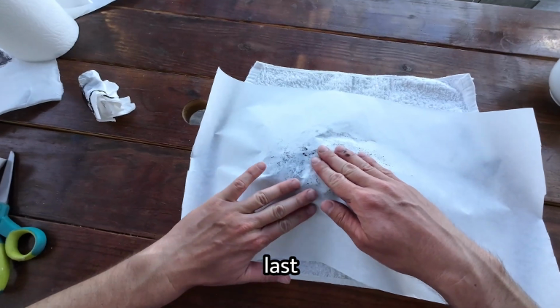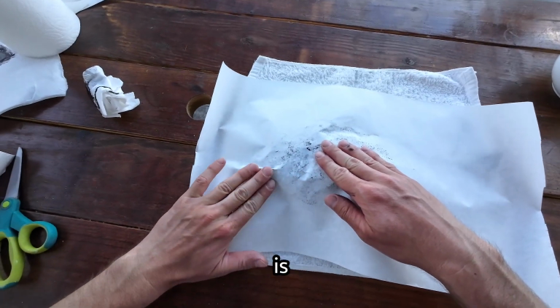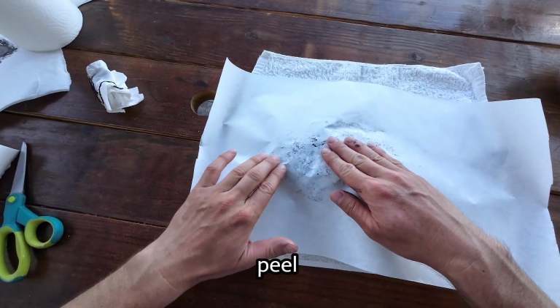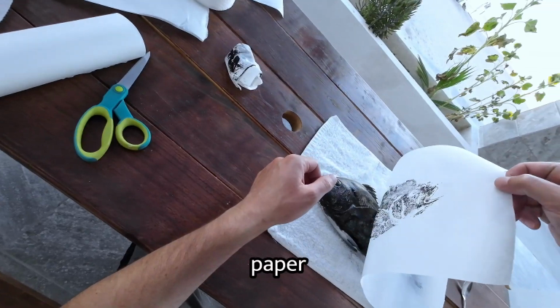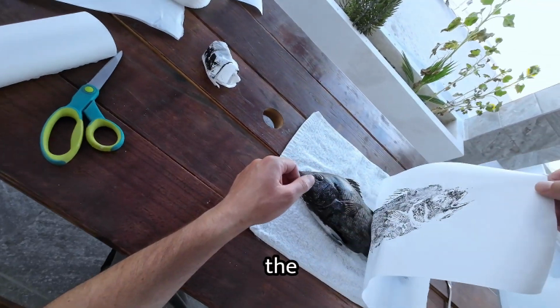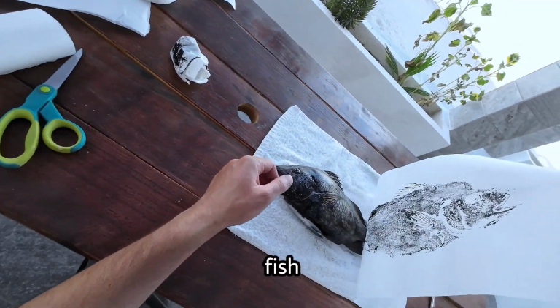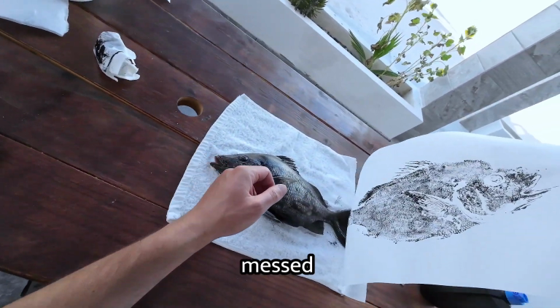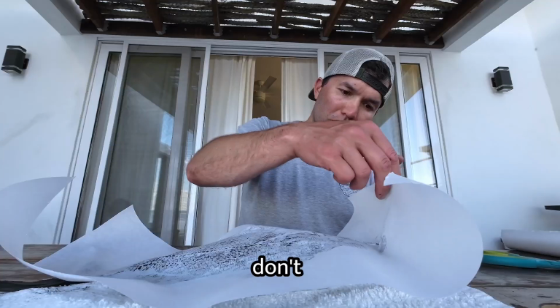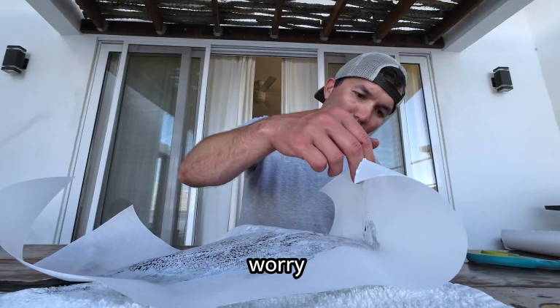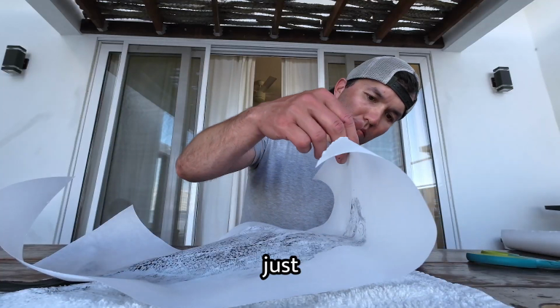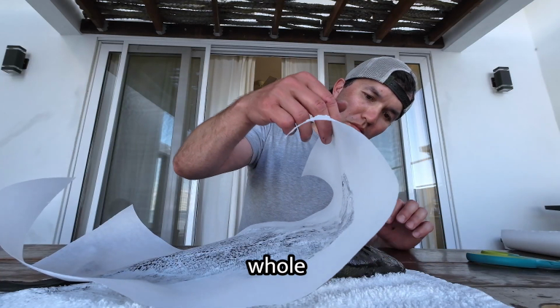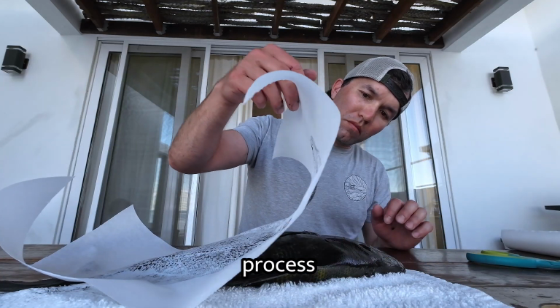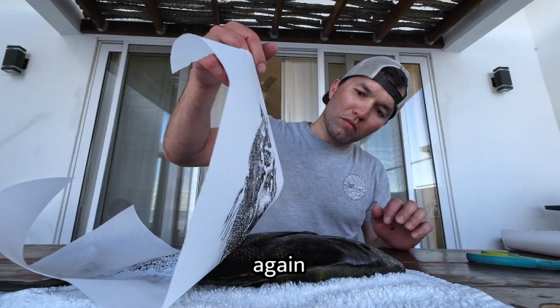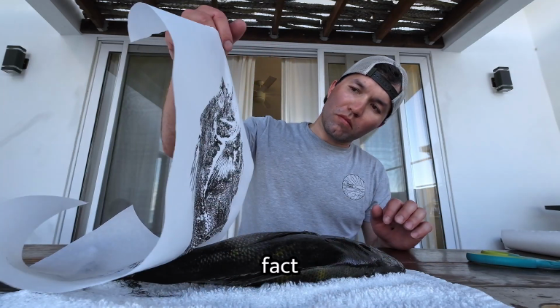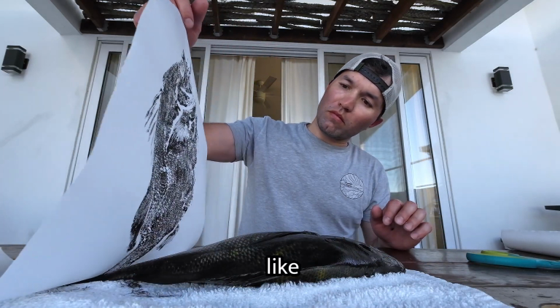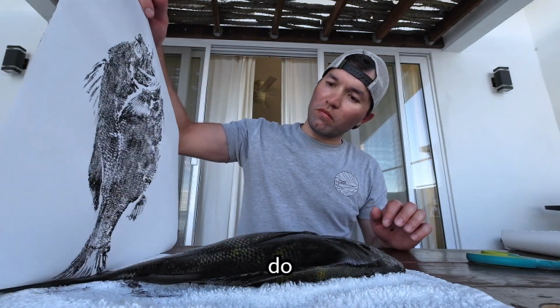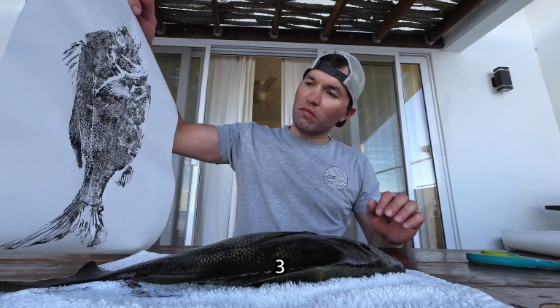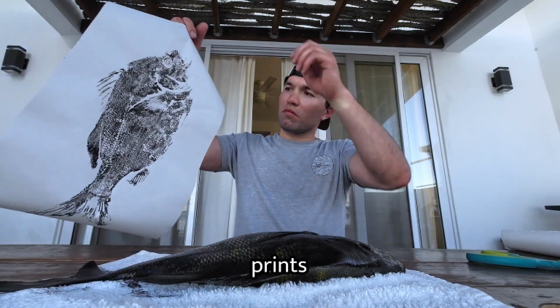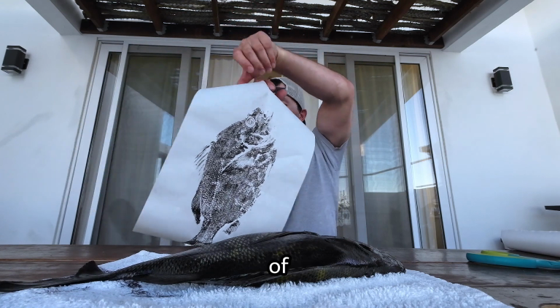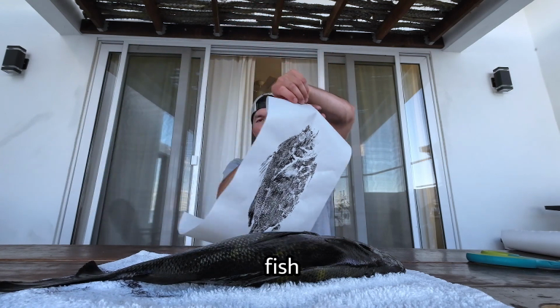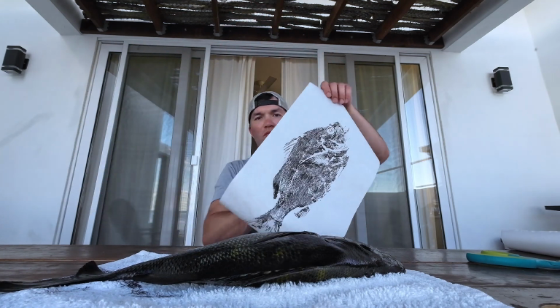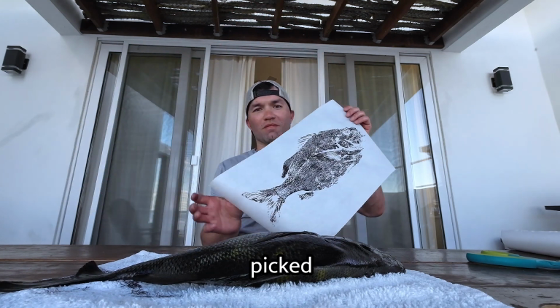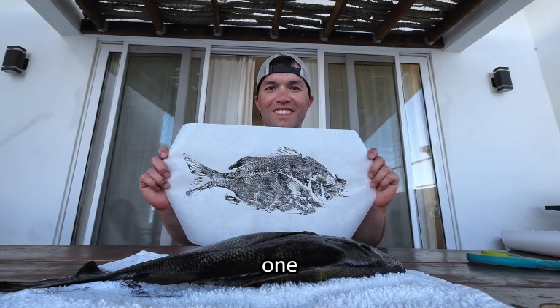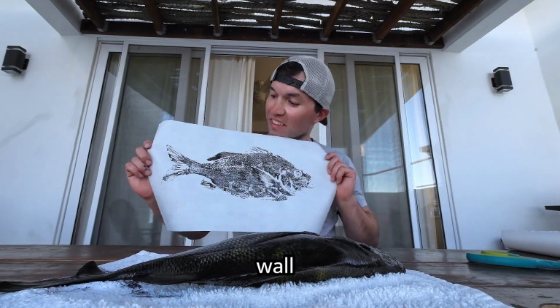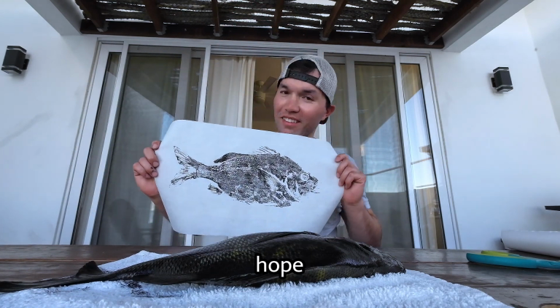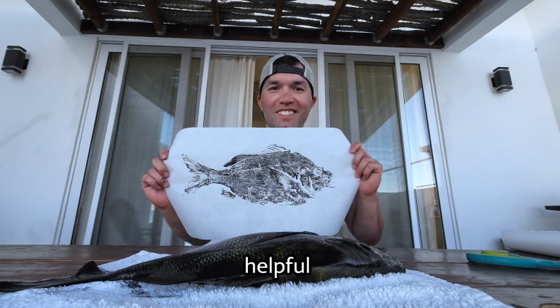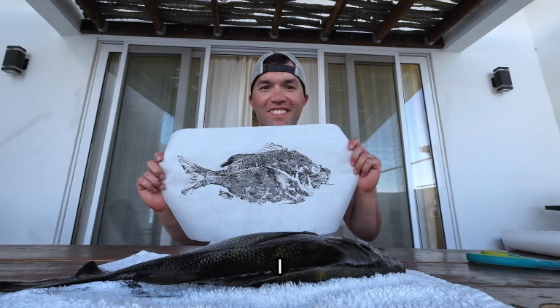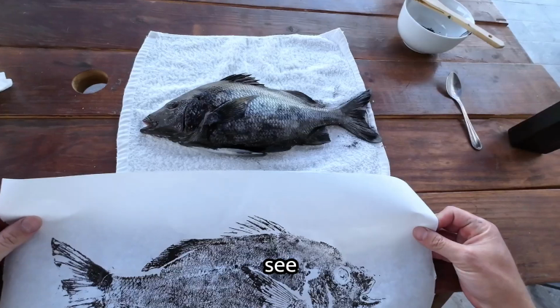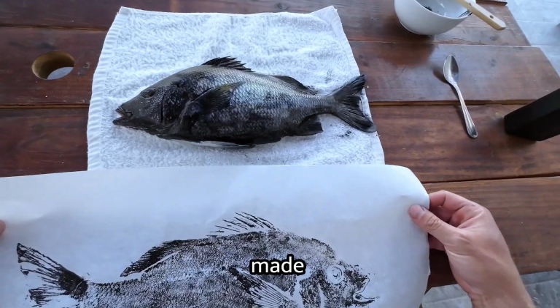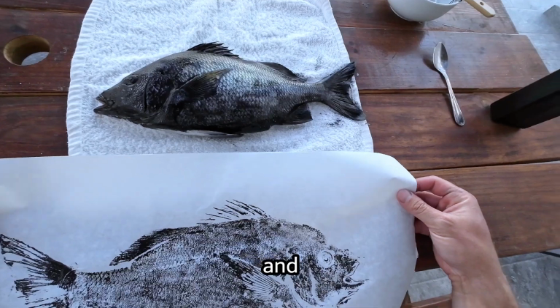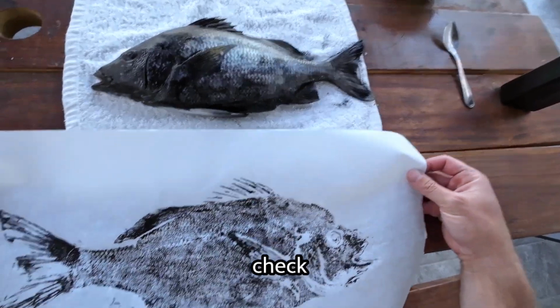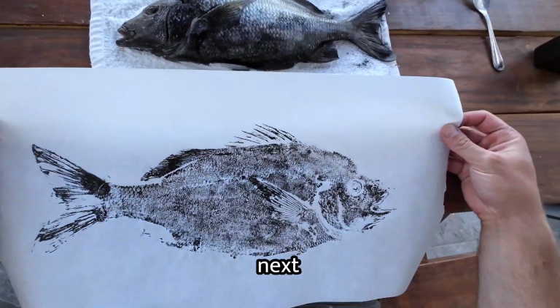The last step is to peel the paper off the fish, and if you messed up, don't worry — just do the whole process again. I like to do at least three prints of the same fish and then pick the best one for my wall. I hope you found that helpful. I can't wait to see what you've made, and be sure to check out this next video.